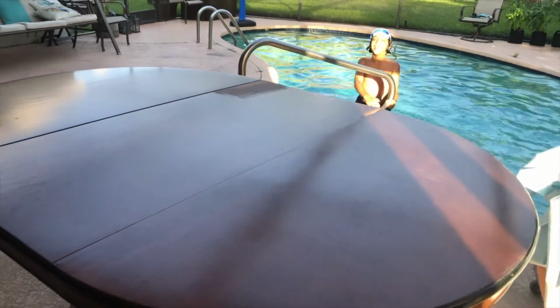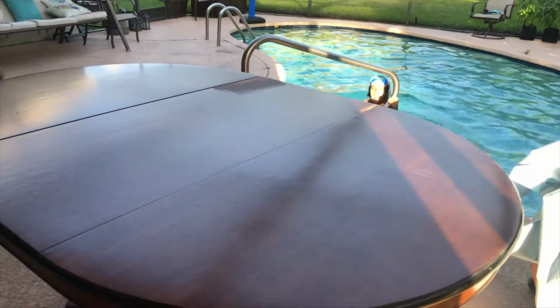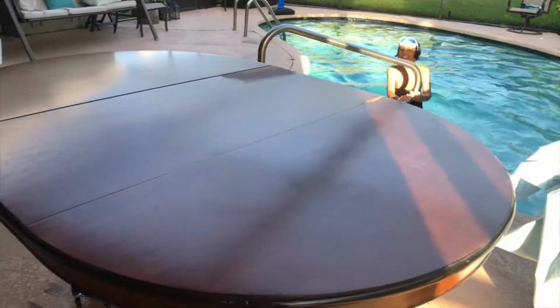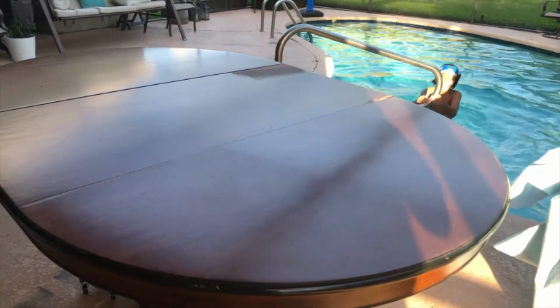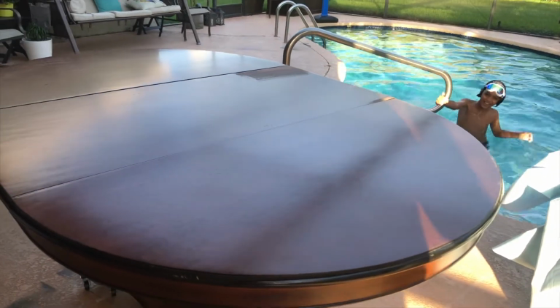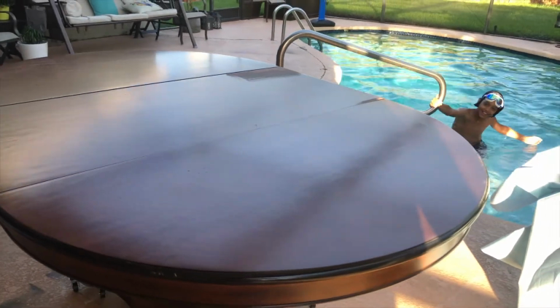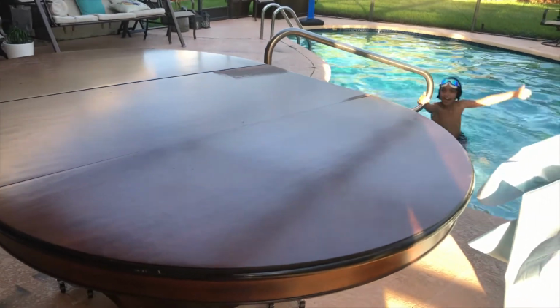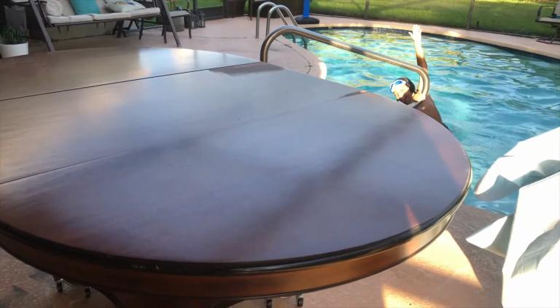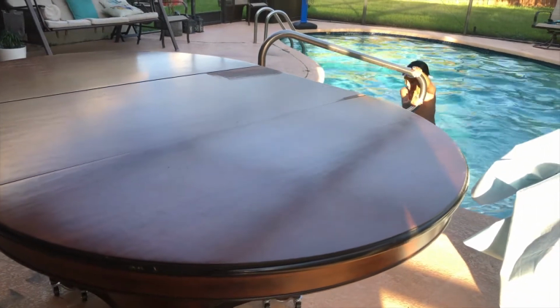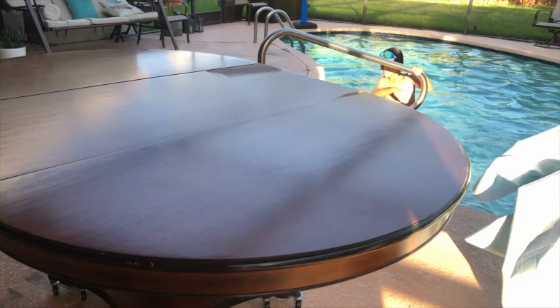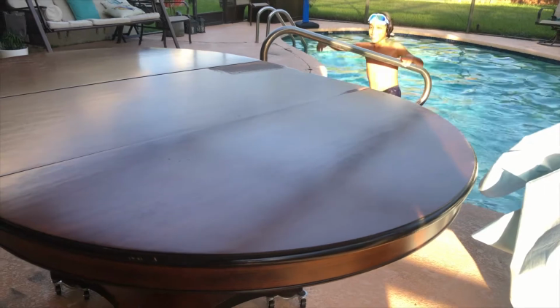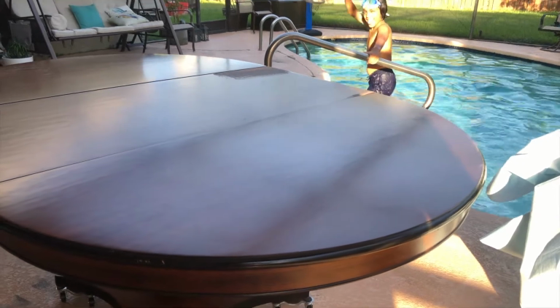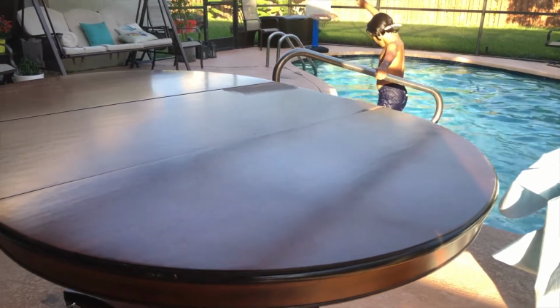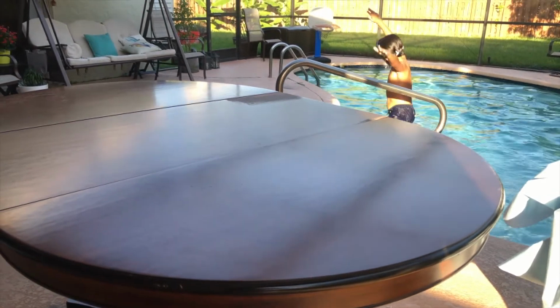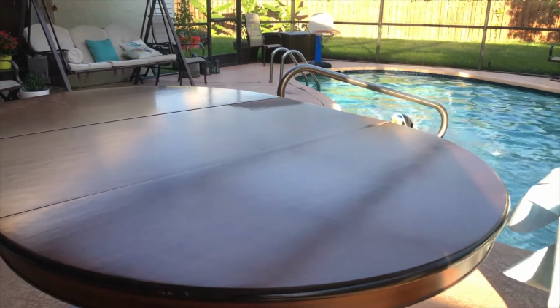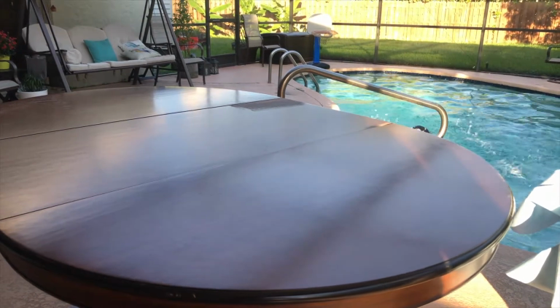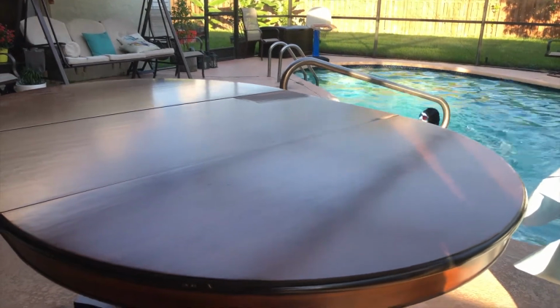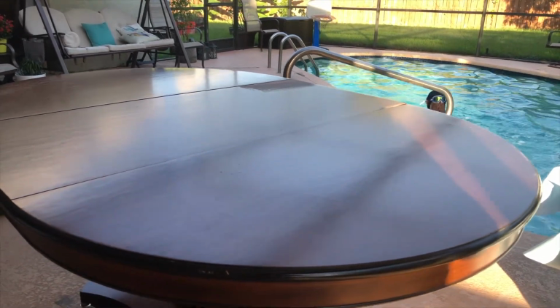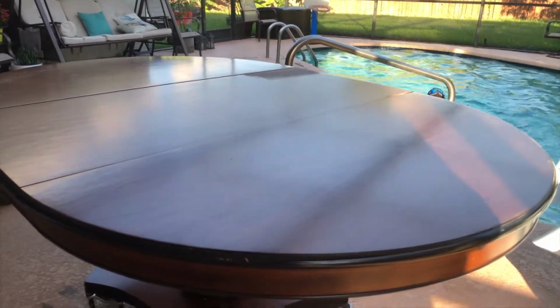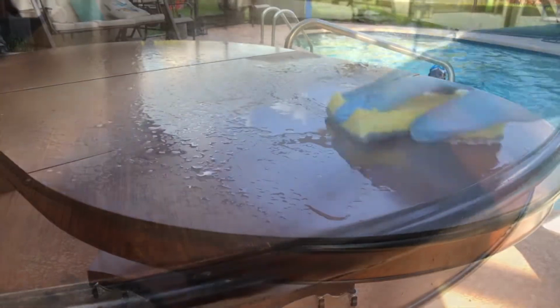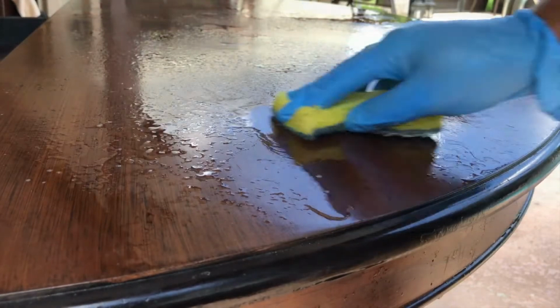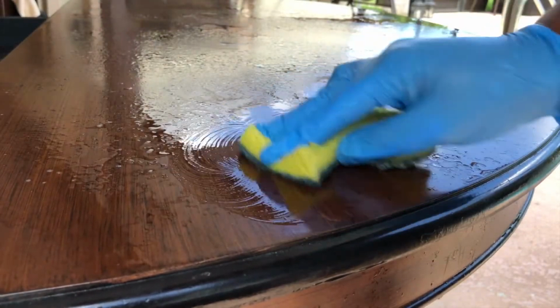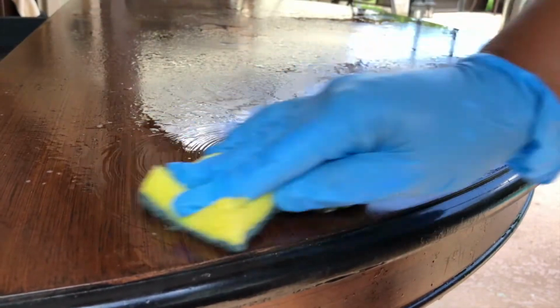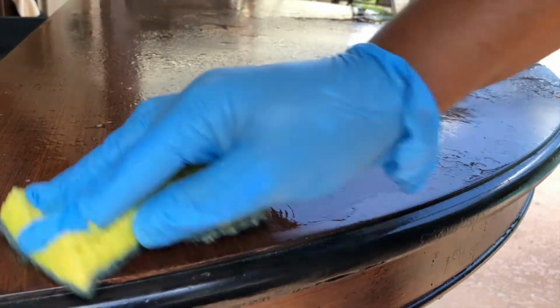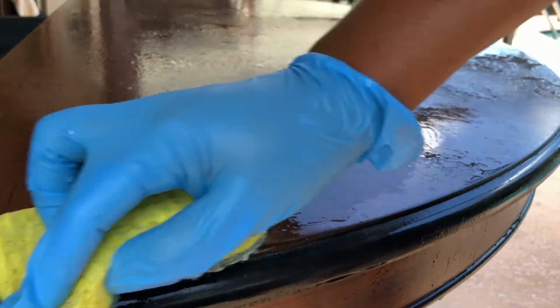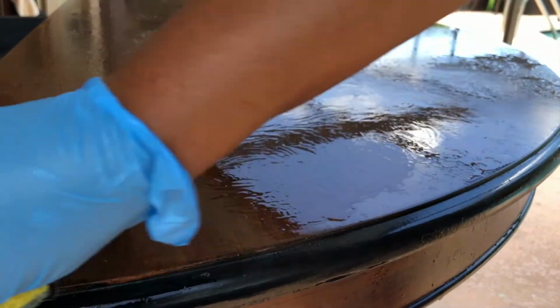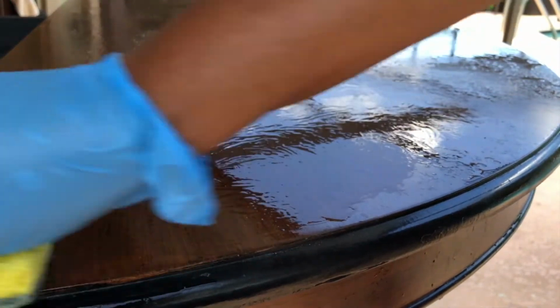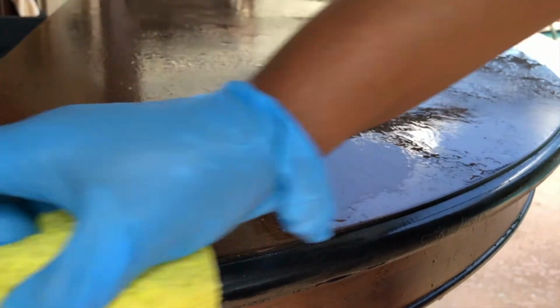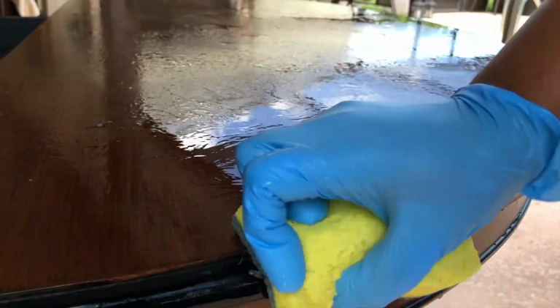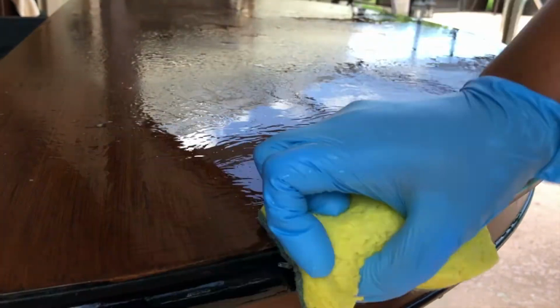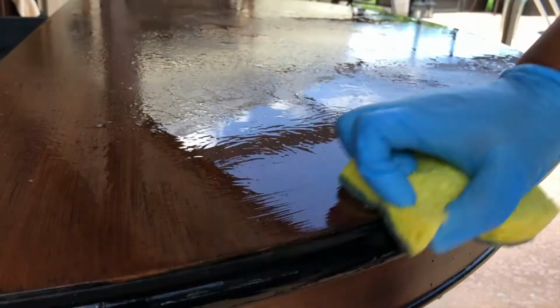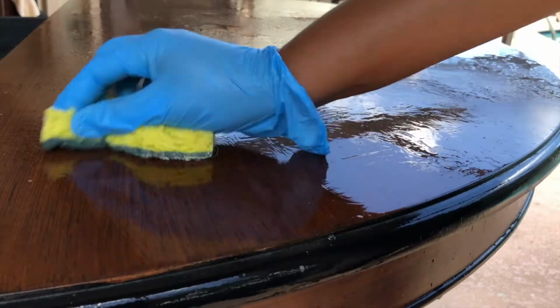My plans are to completely remove the finish on the table top and then paint the base black. Of course, I get started as usual with cleaning — I'm using a 50/50 mix of vinegar and water.